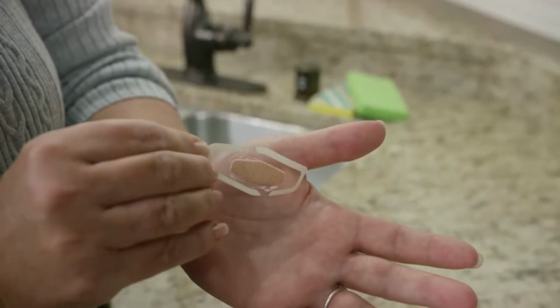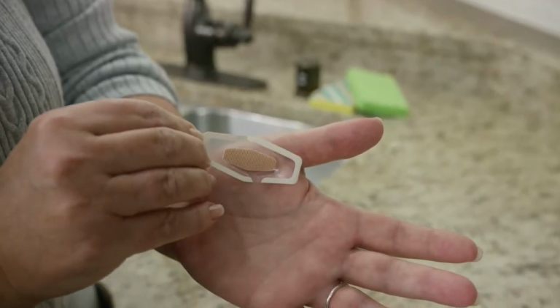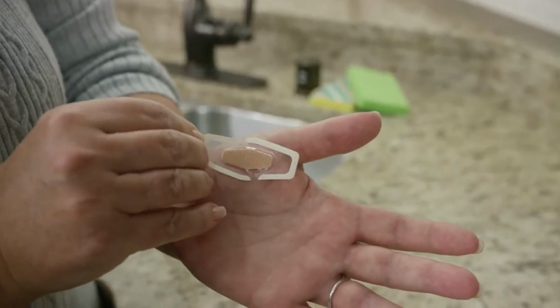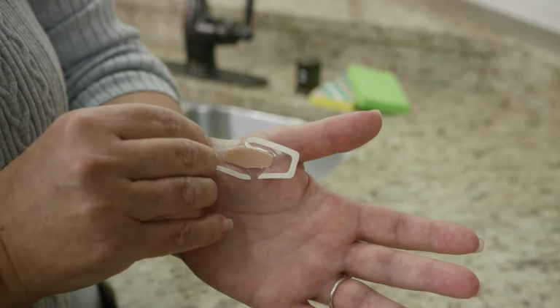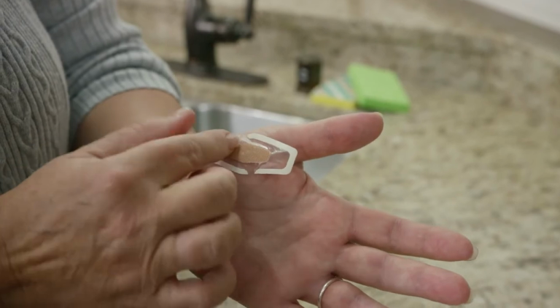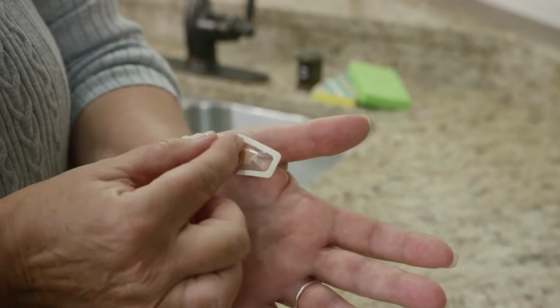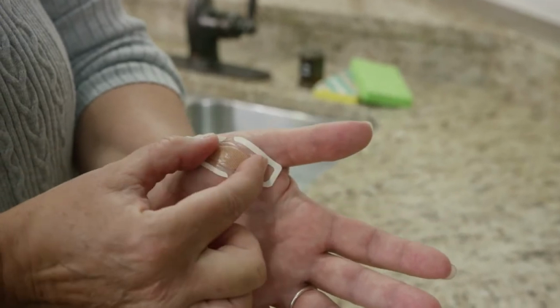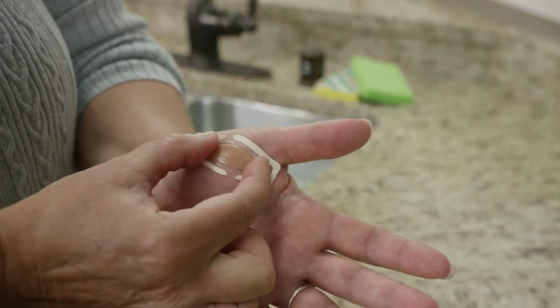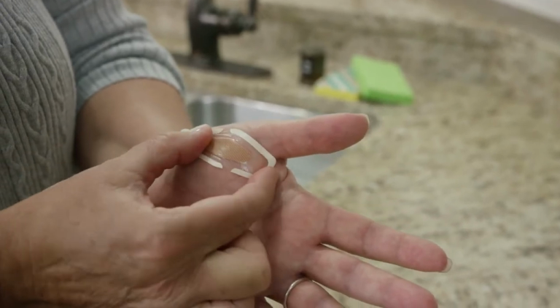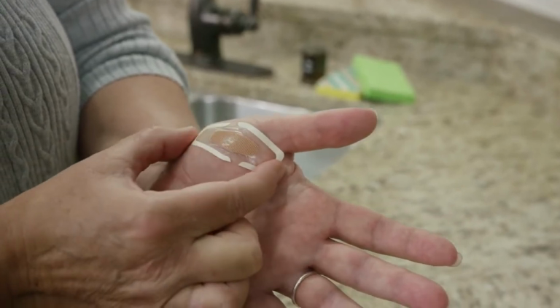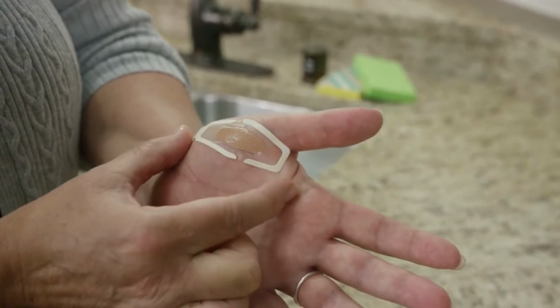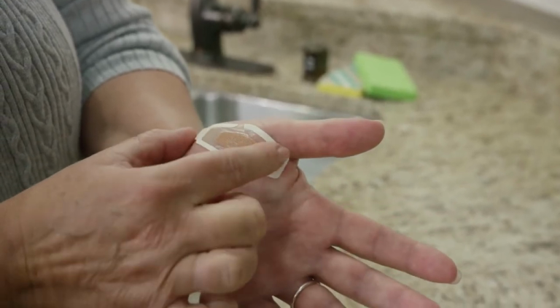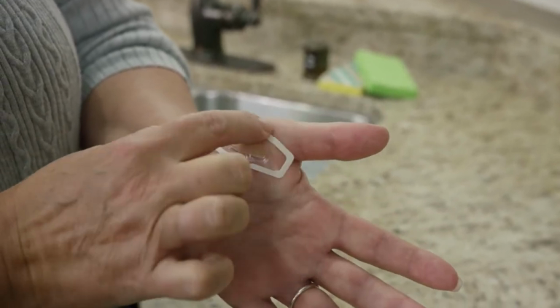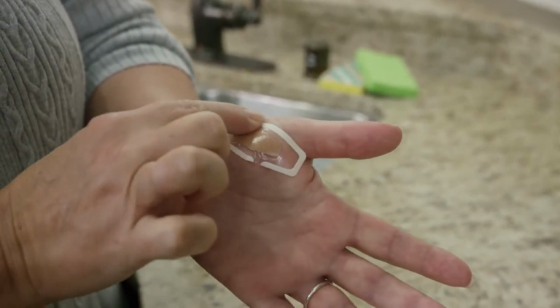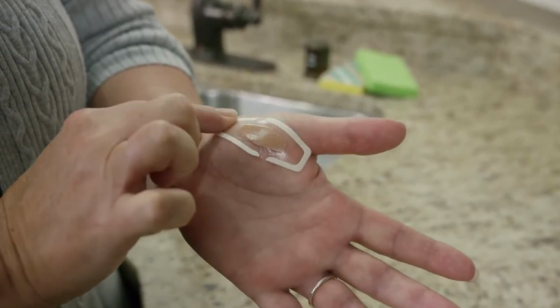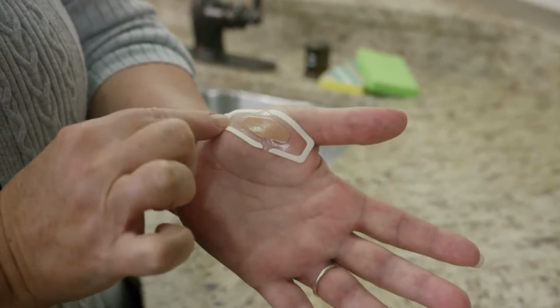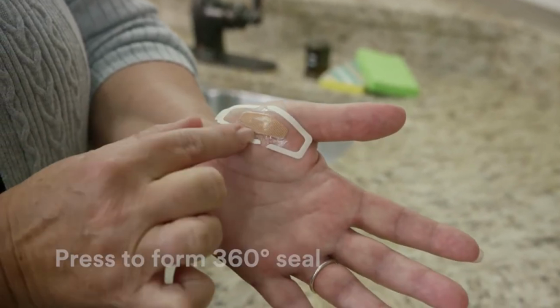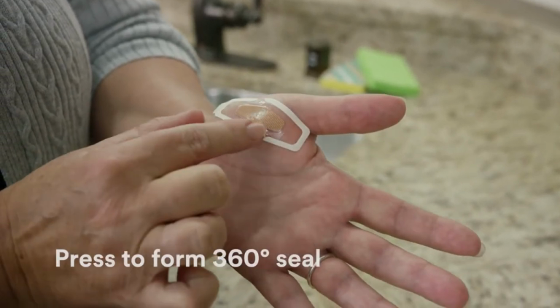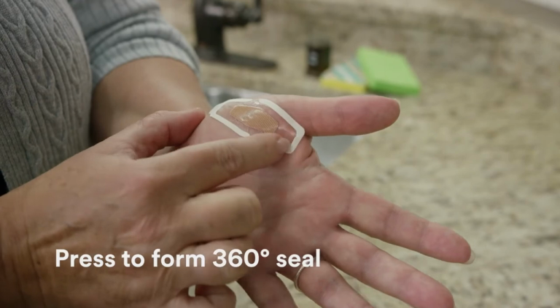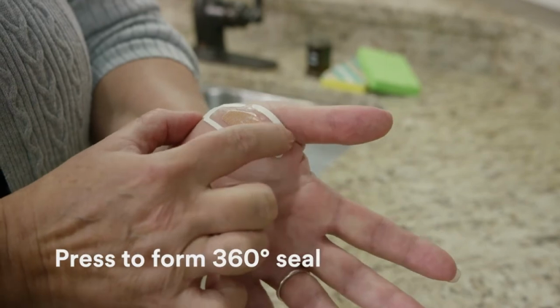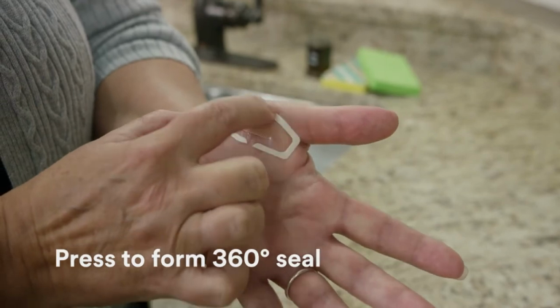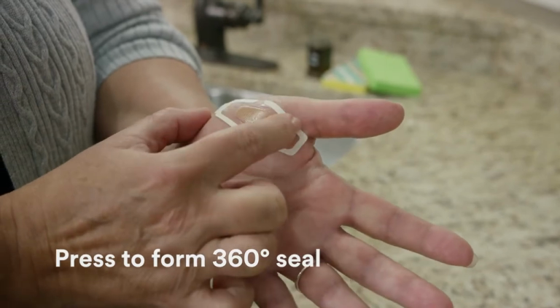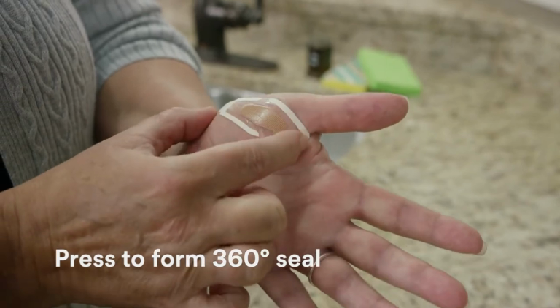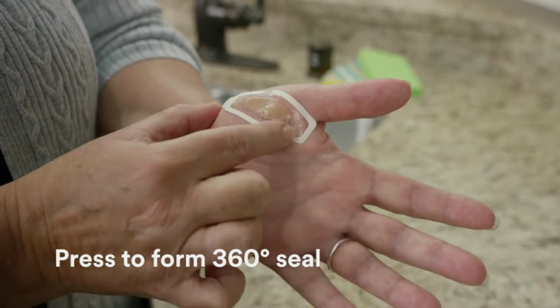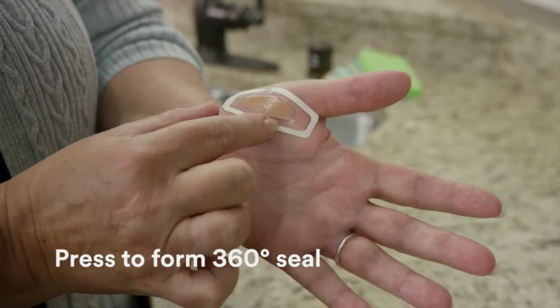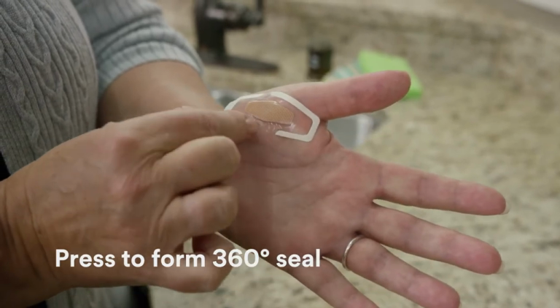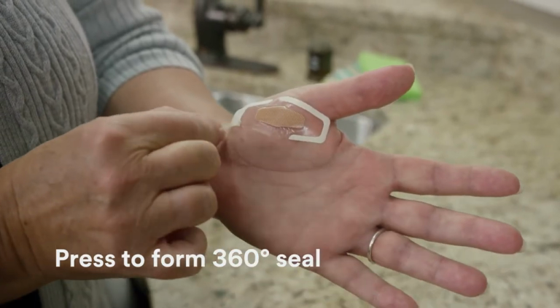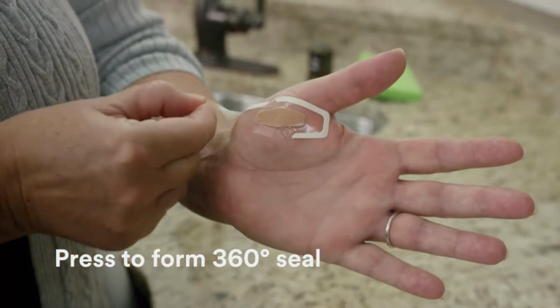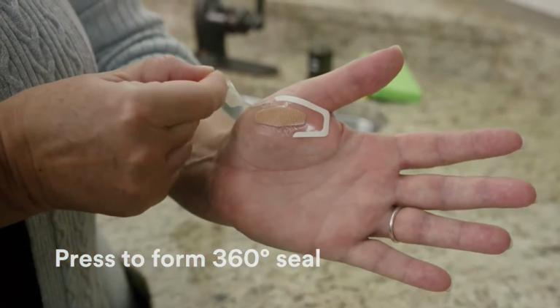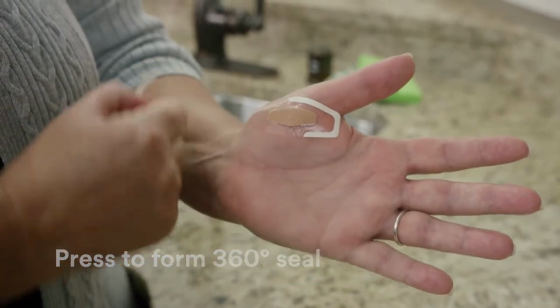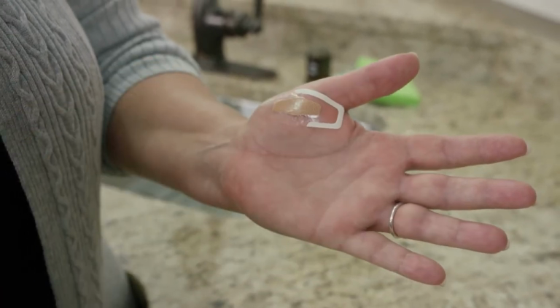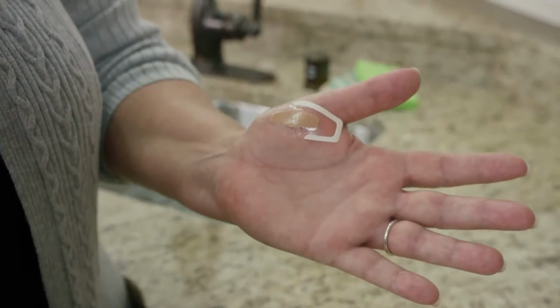Just pull a Nexcare waterproof bandage off its liner and apply it. The frame helps make sure the thin, comfortable film goes on smooth. Wipe around the edge, then remove the frame.